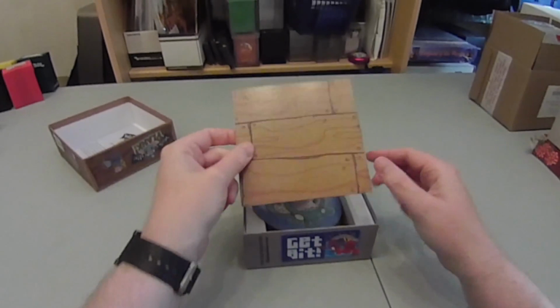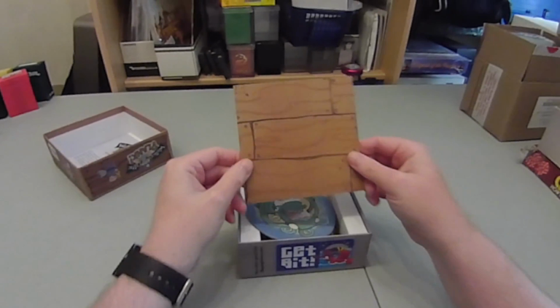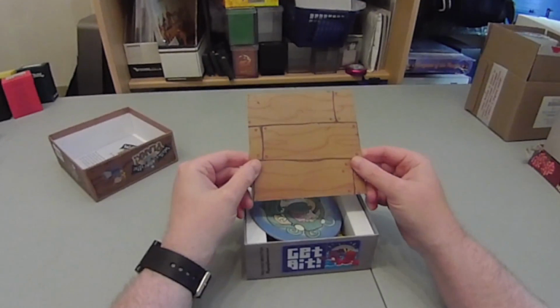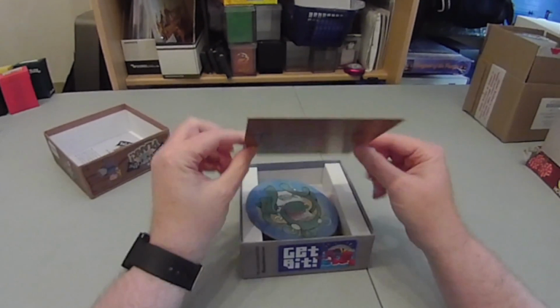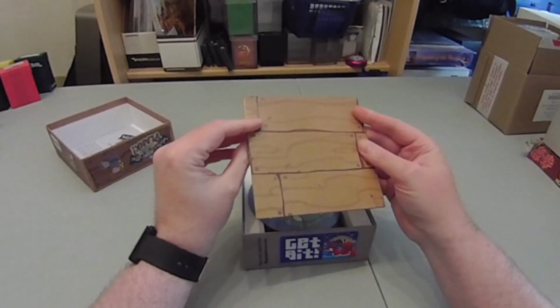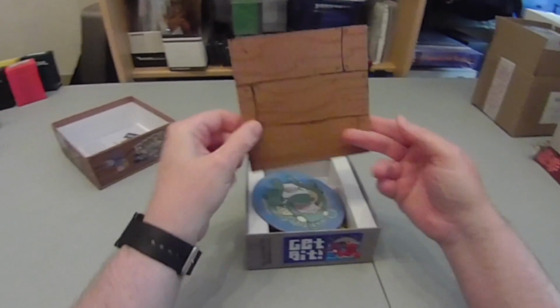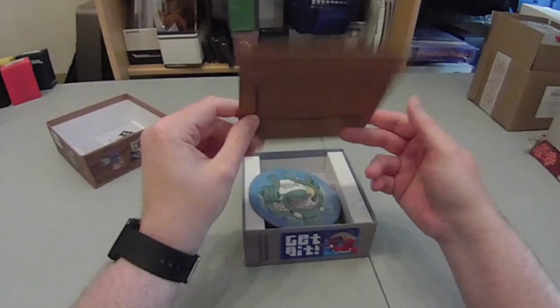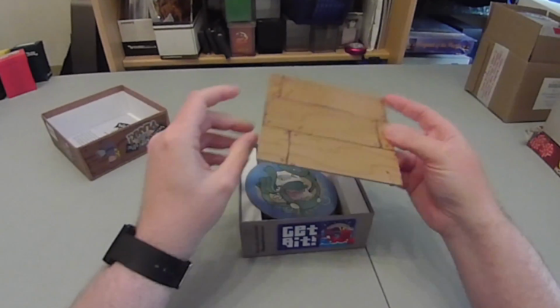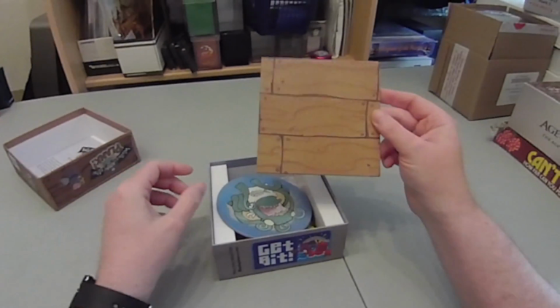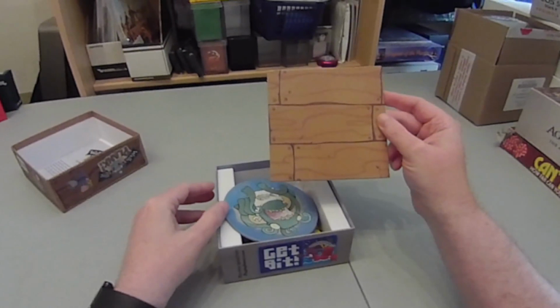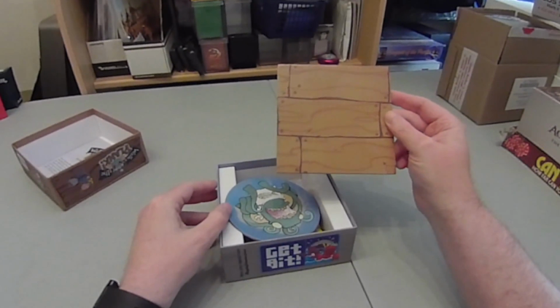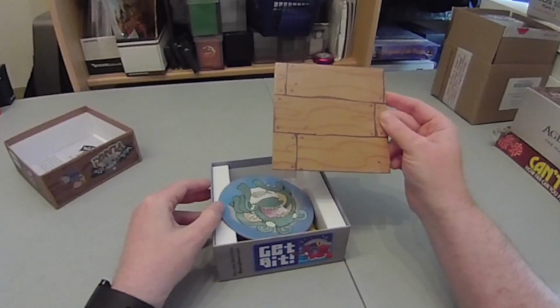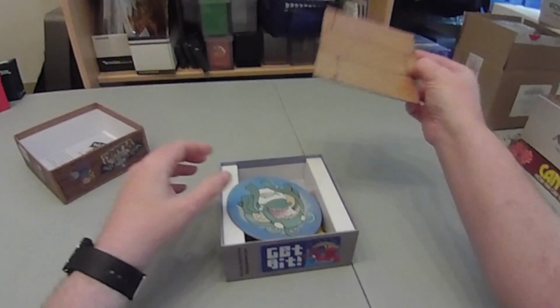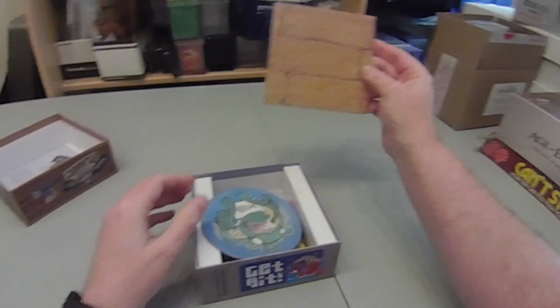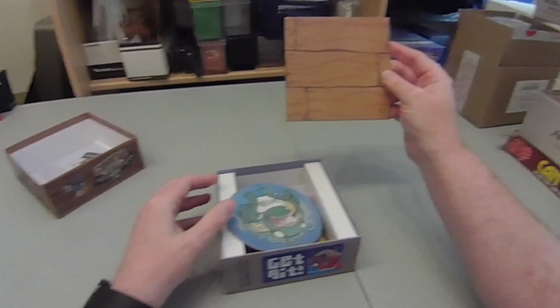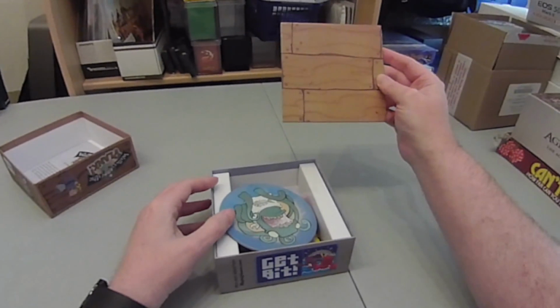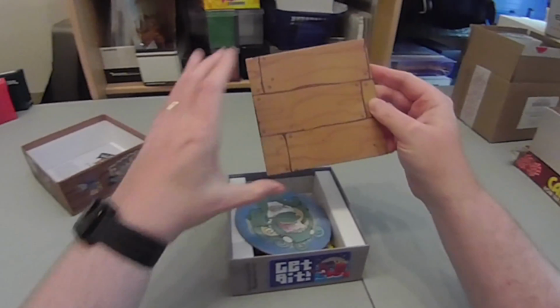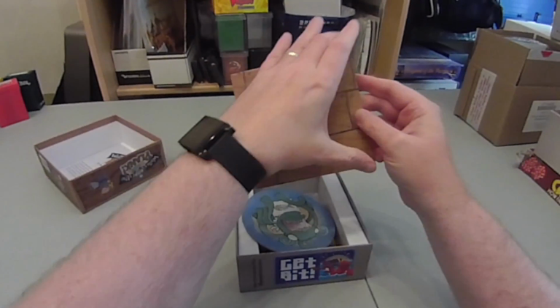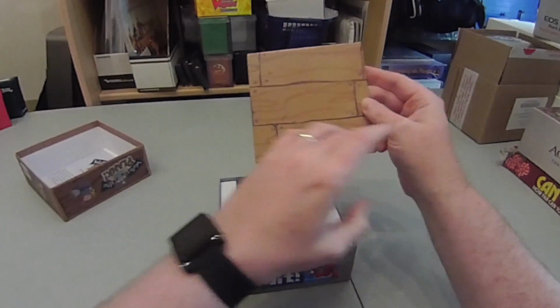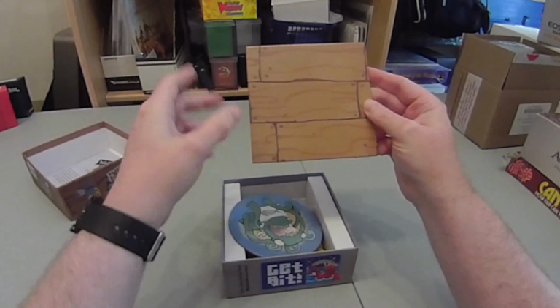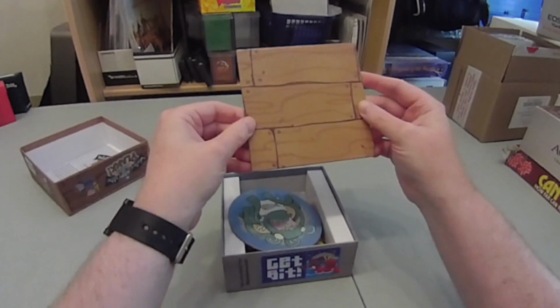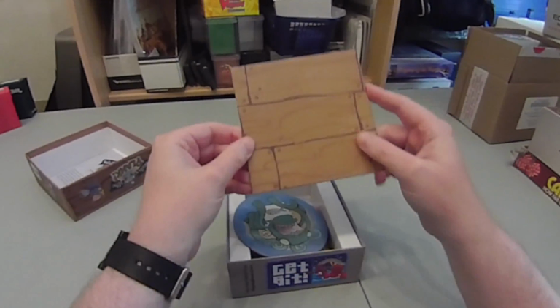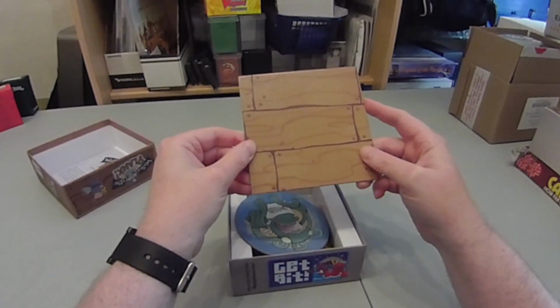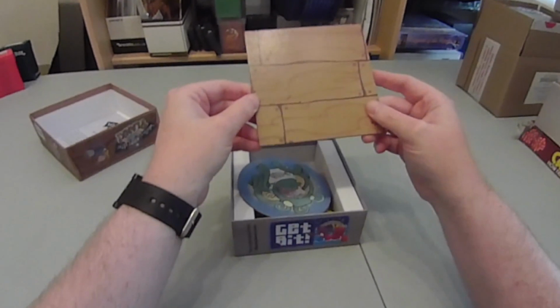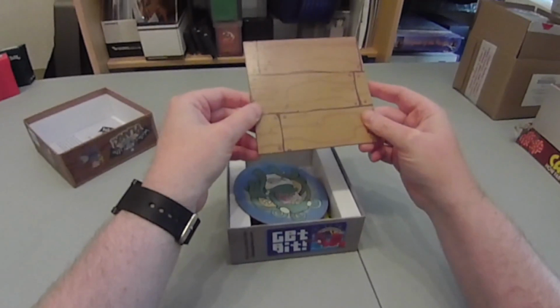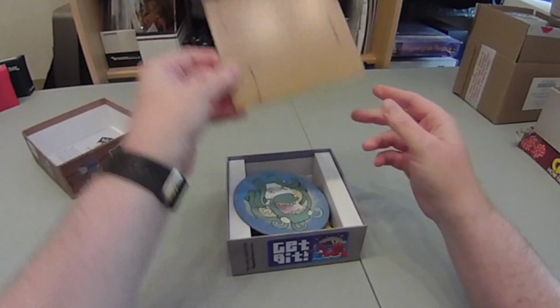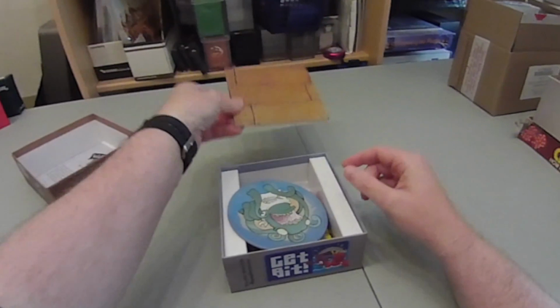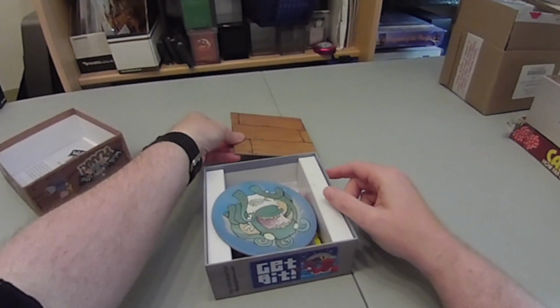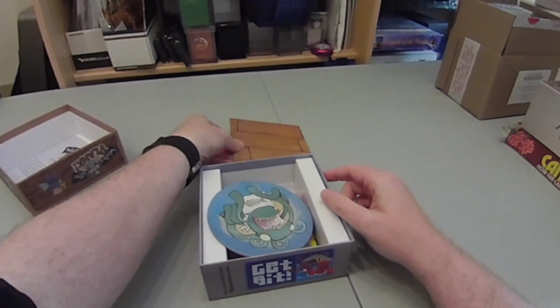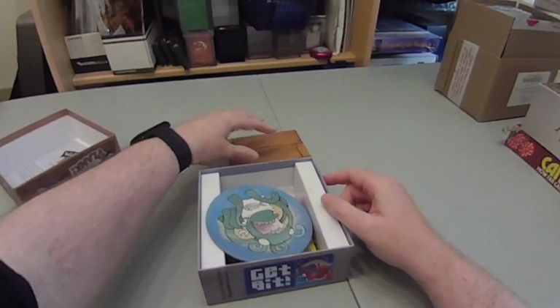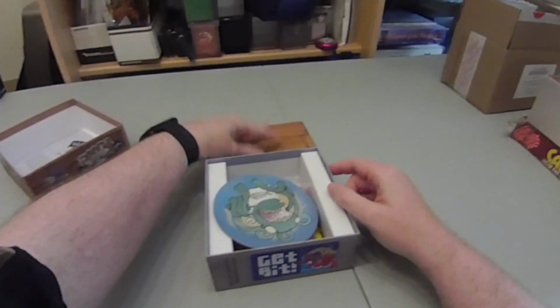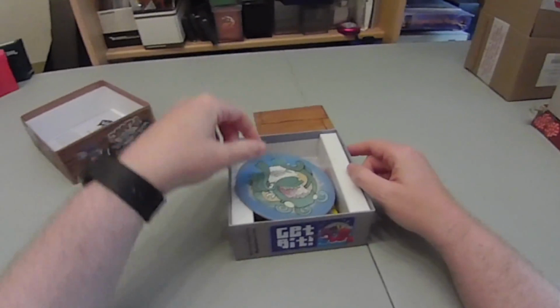You start with the deck of the ship. It's double-sided and for some reason it punches out. I'm not sure why it's got a frame around it when you first get it — it seems a bit pointless. And that's where your pirates are set up.